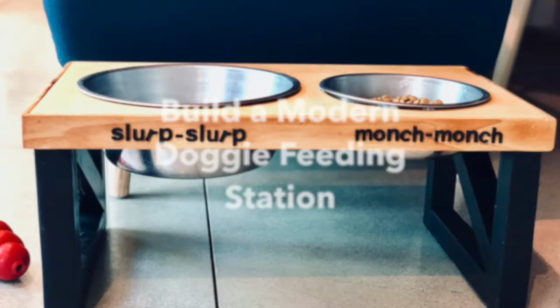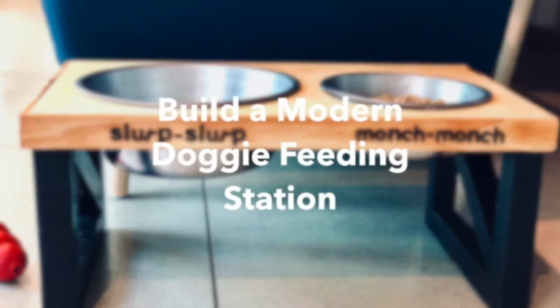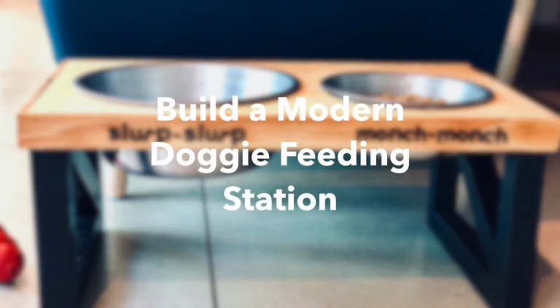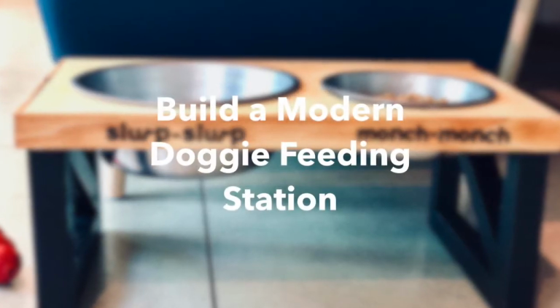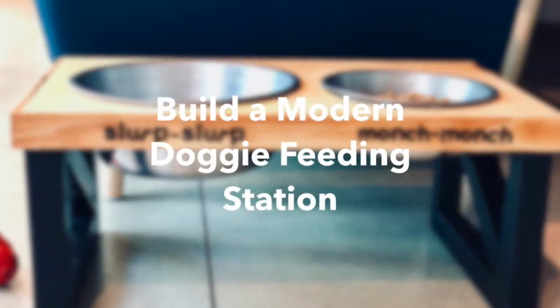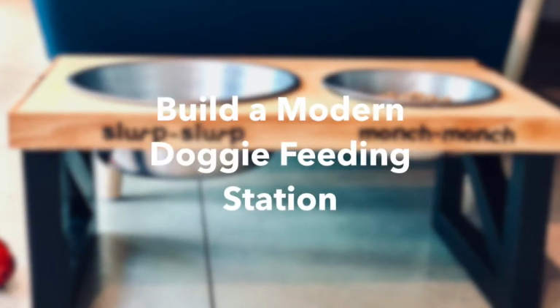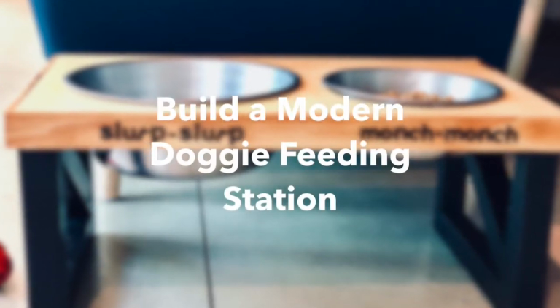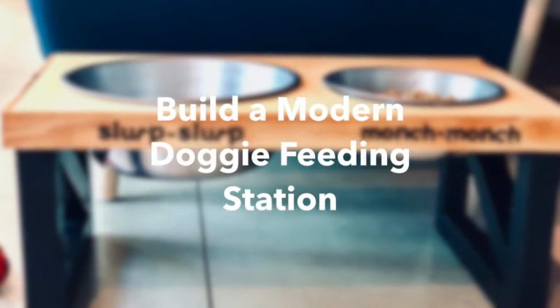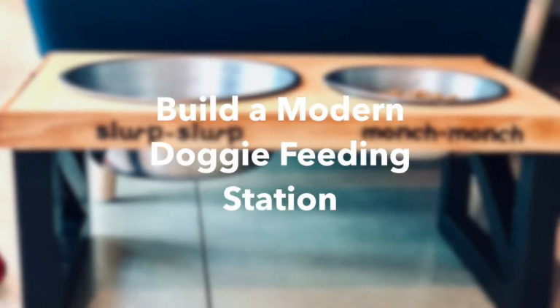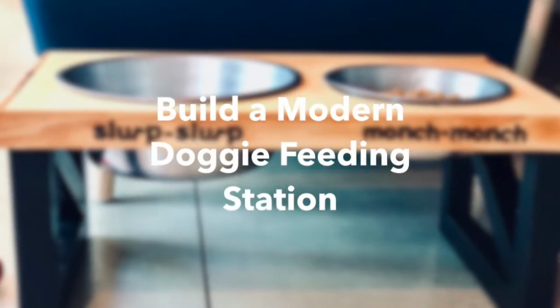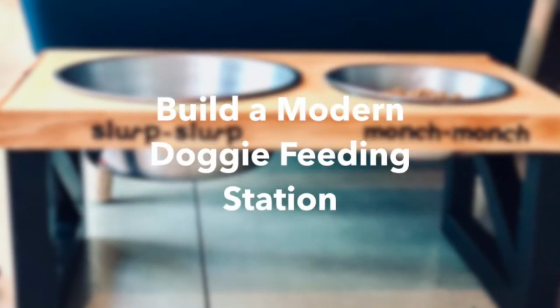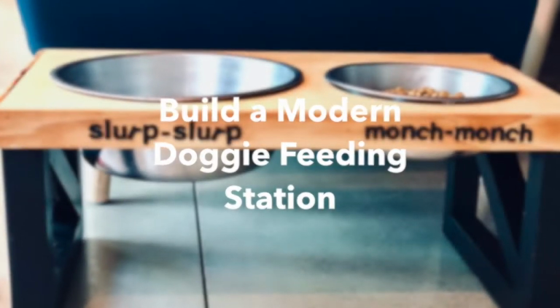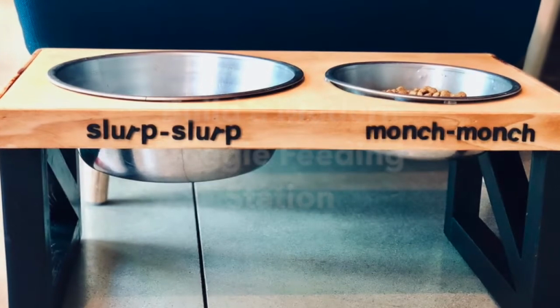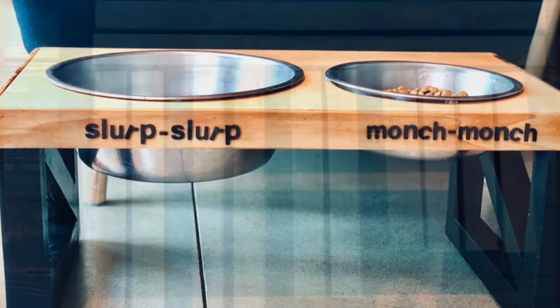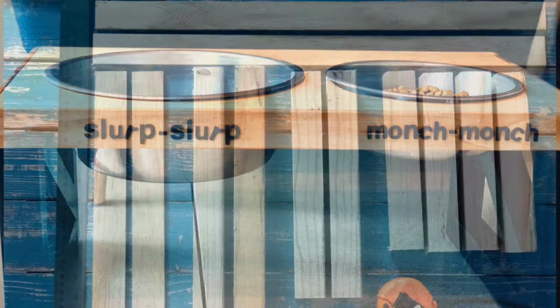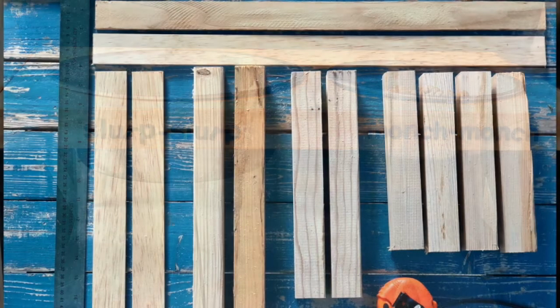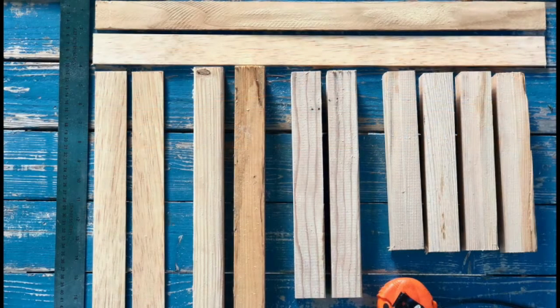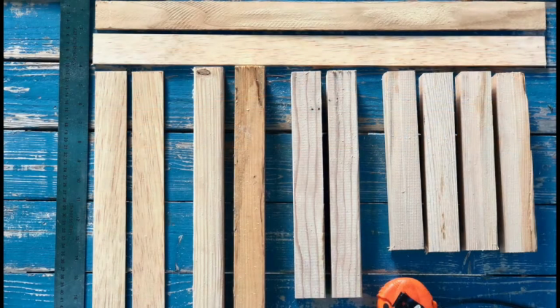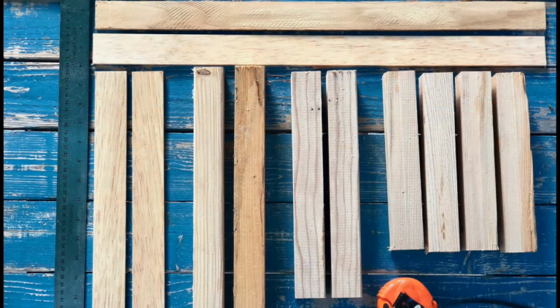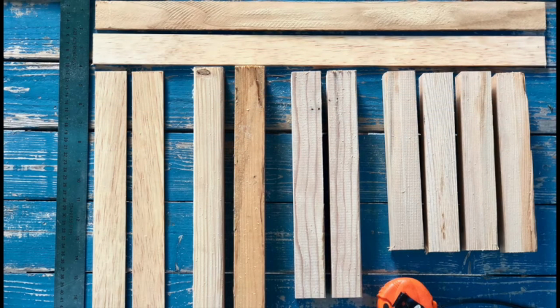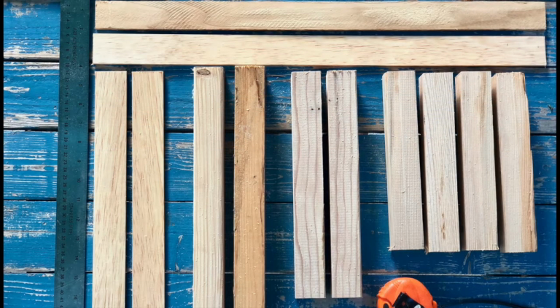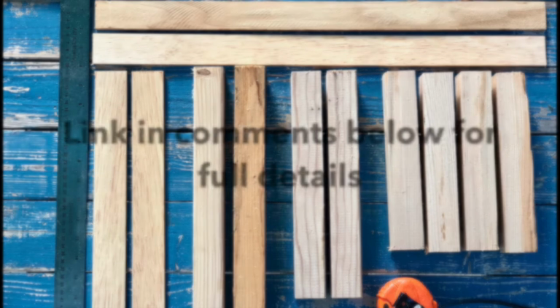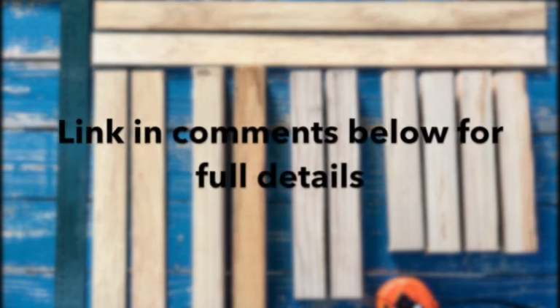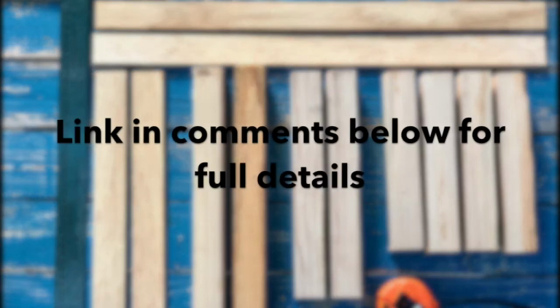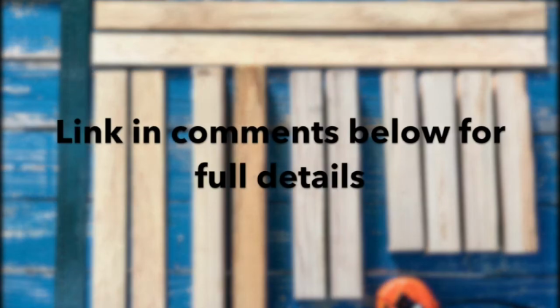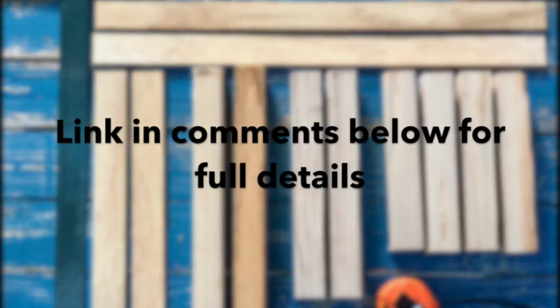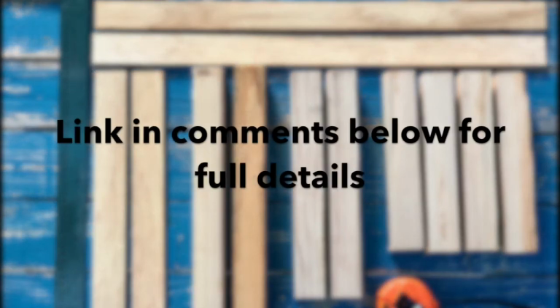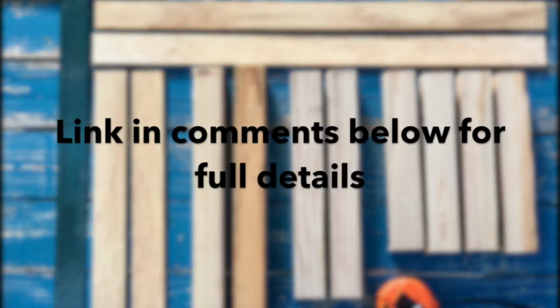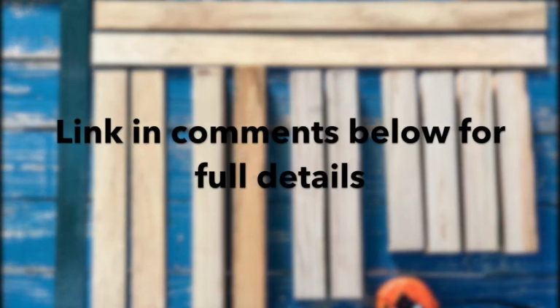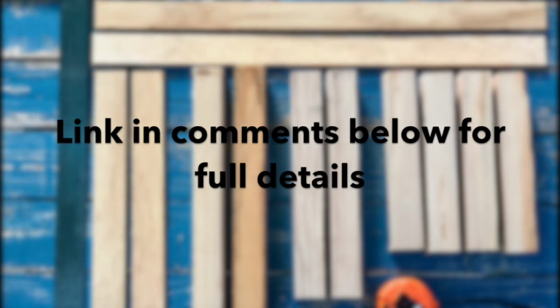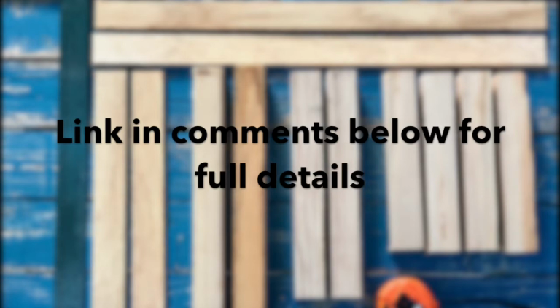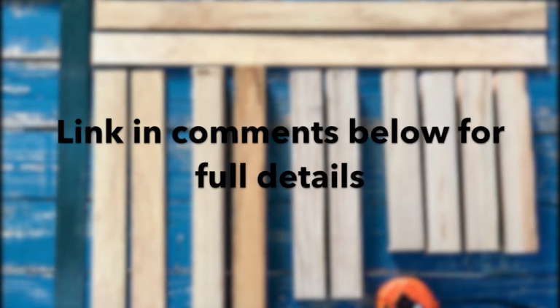This is Skye and today I'm going to show you how to build a modern doggy feeding station. Here are the main supplies you'll need. Click into the link in the comments below for the full details.